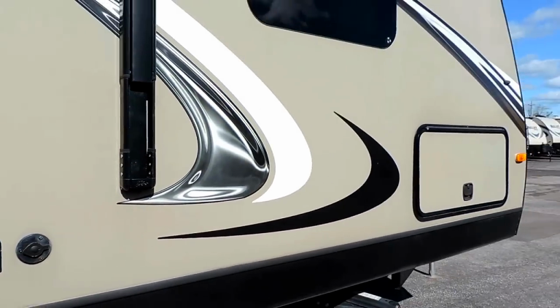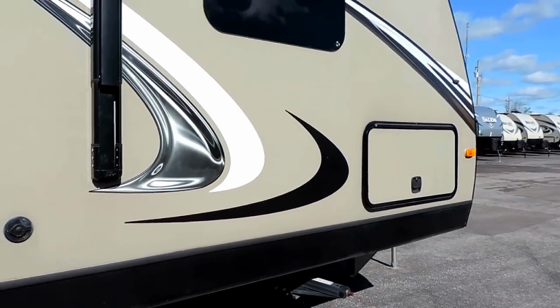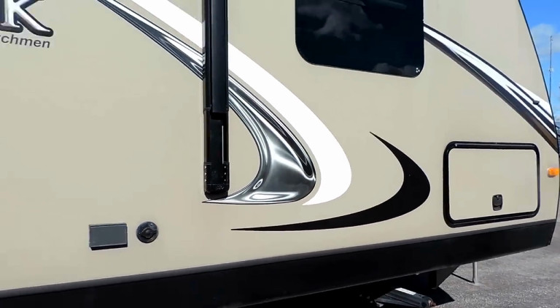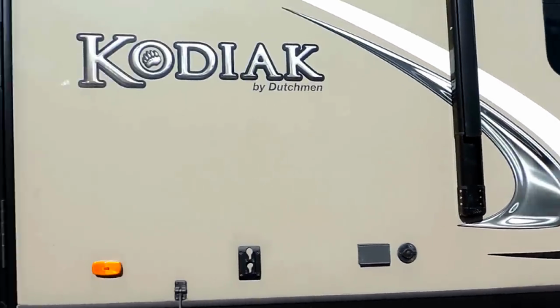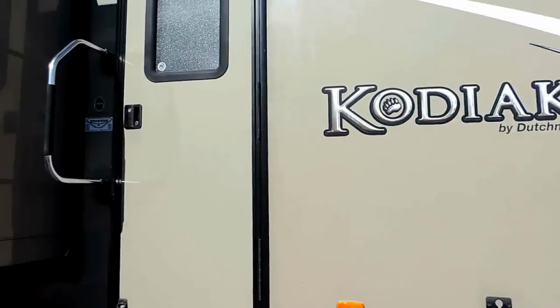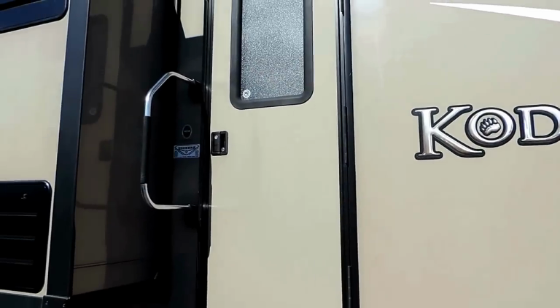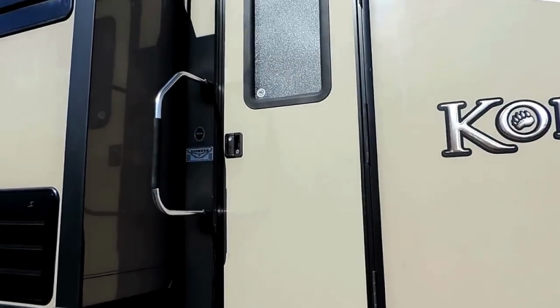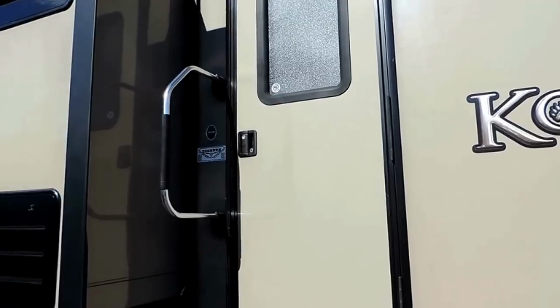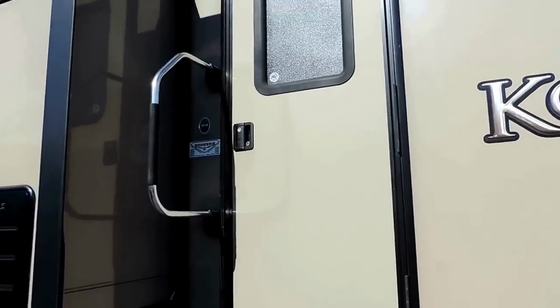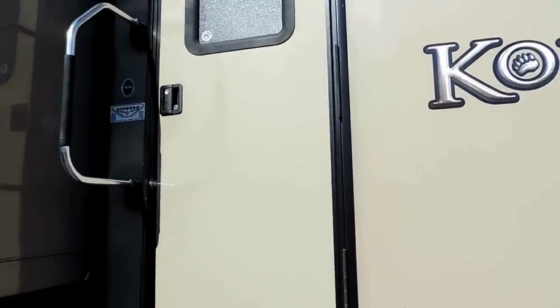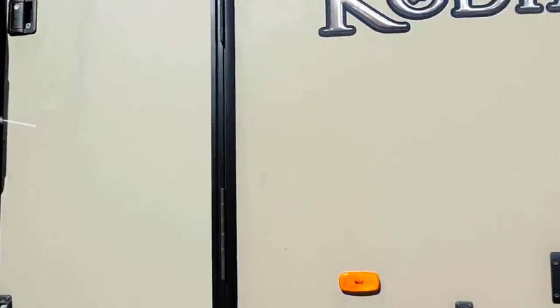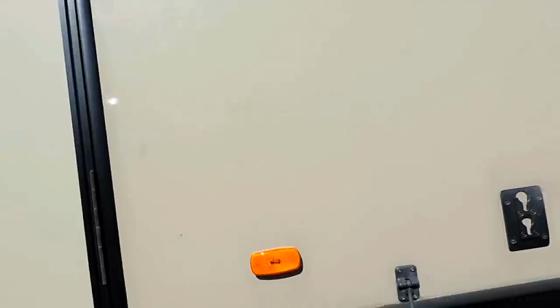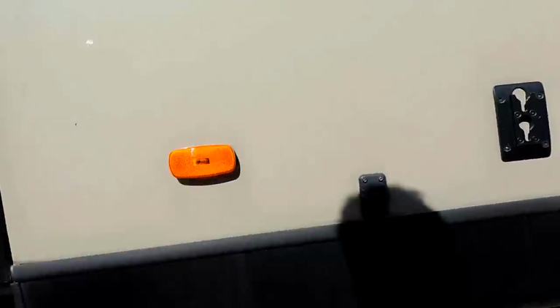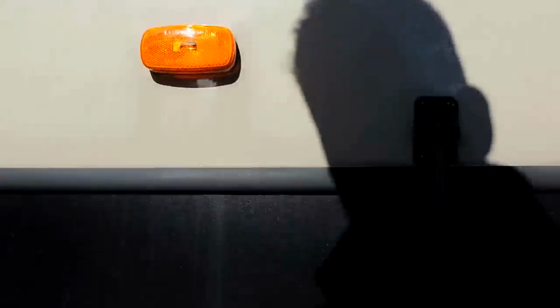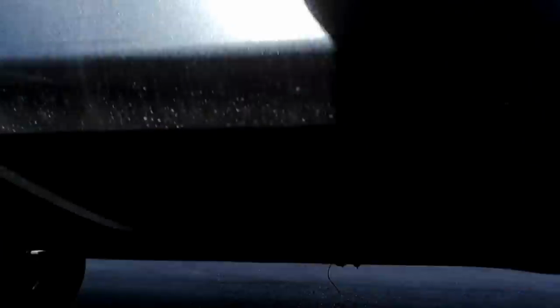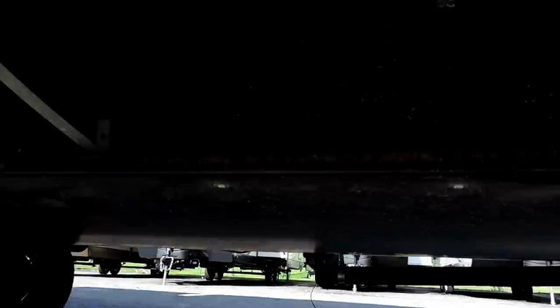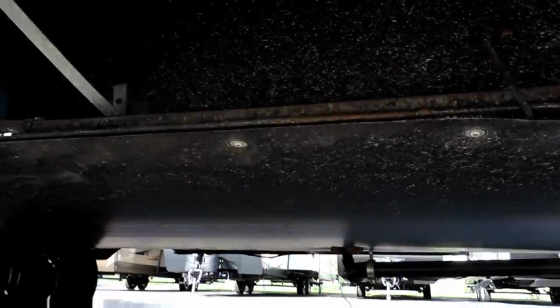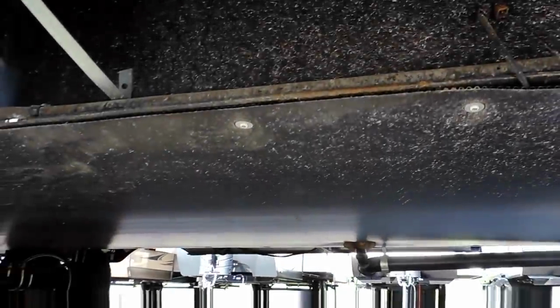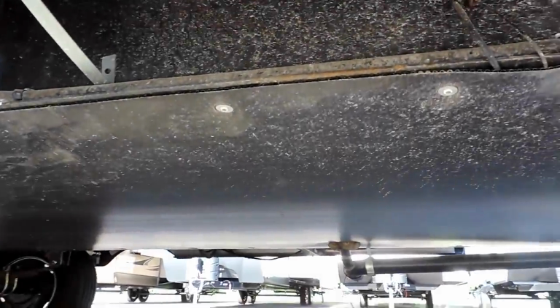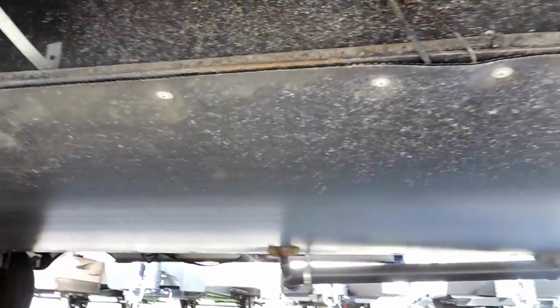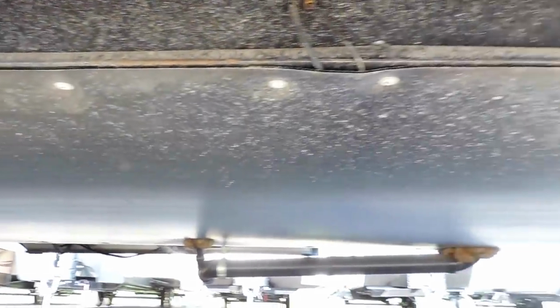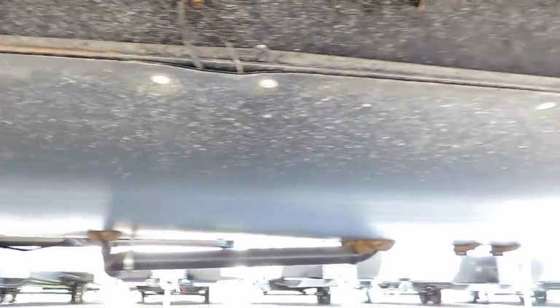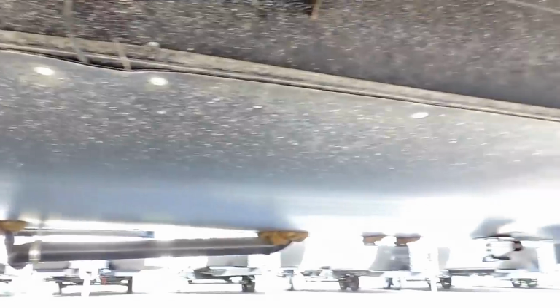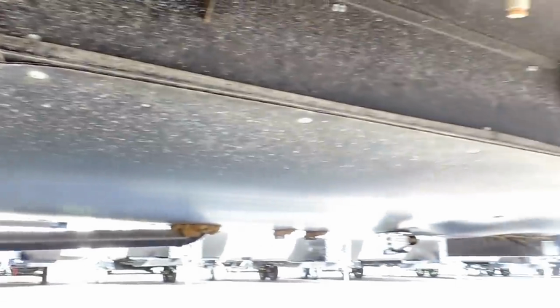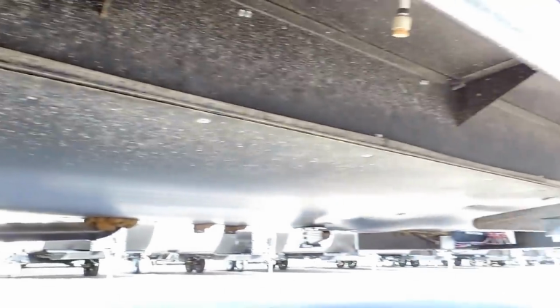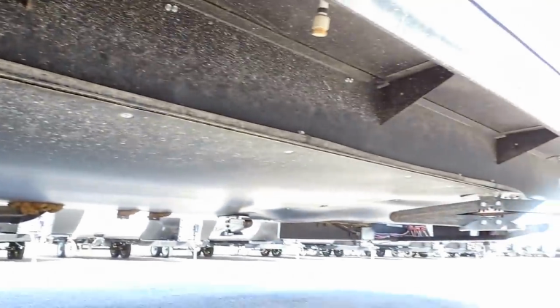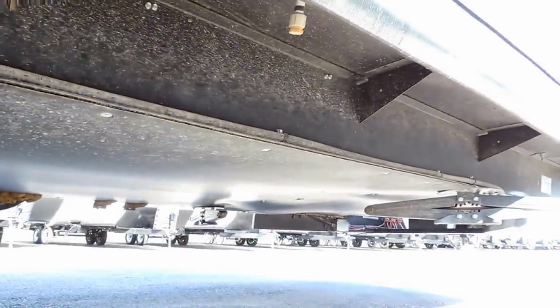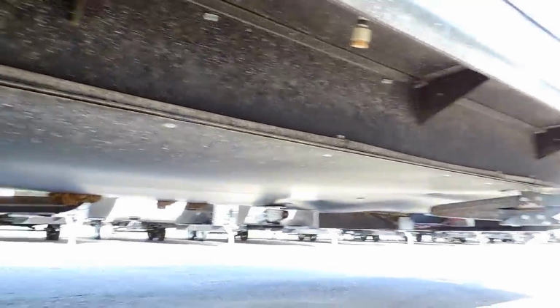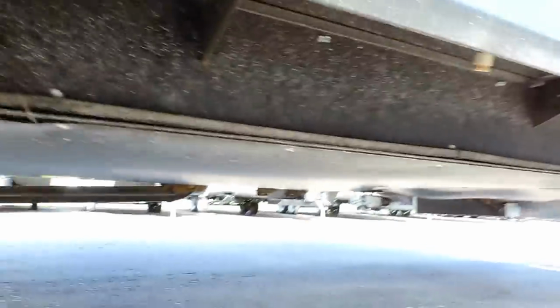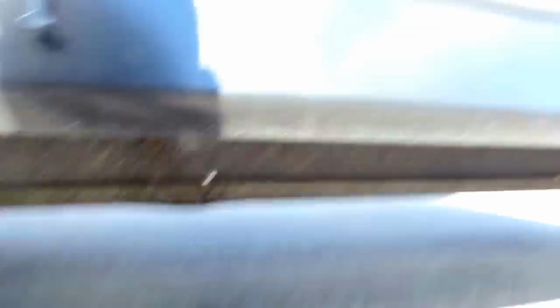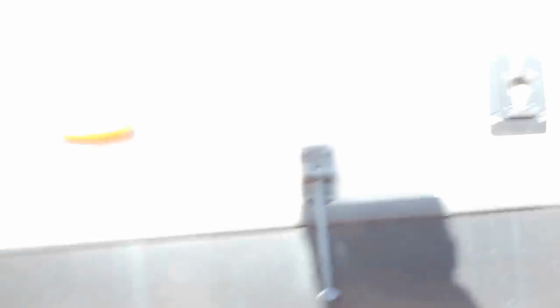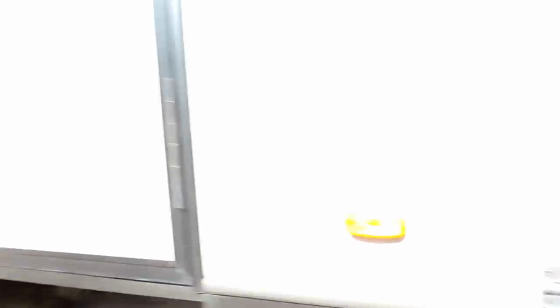Pass-through storage on the front with a nice big grab handle next to the entrance door. It's got an enclosed underbelly with four corner leveling jacks — two in the front and two in the back — to stabilize the unit.